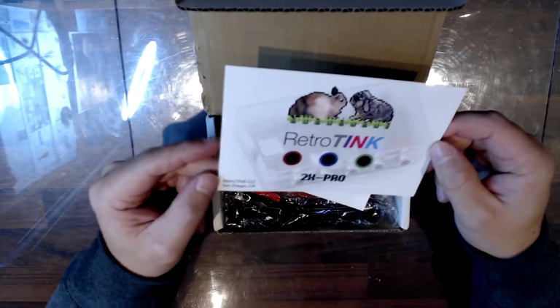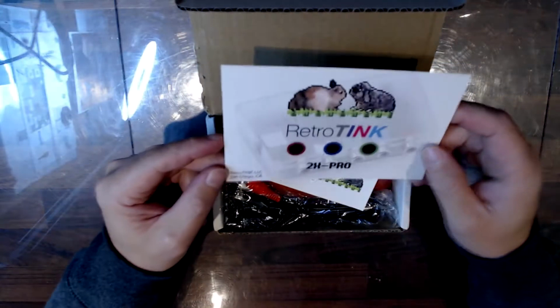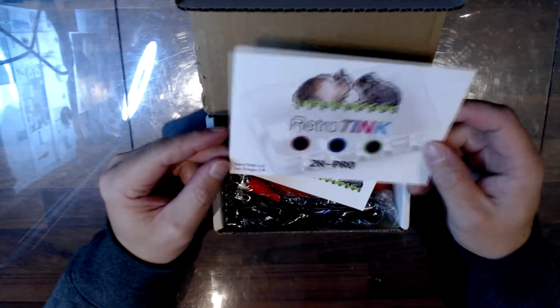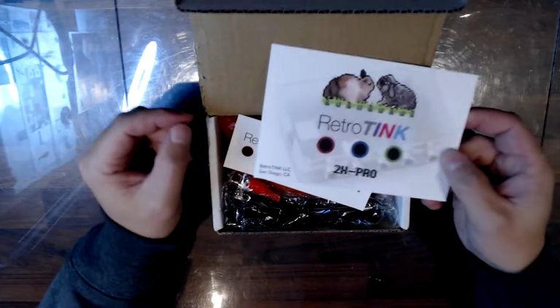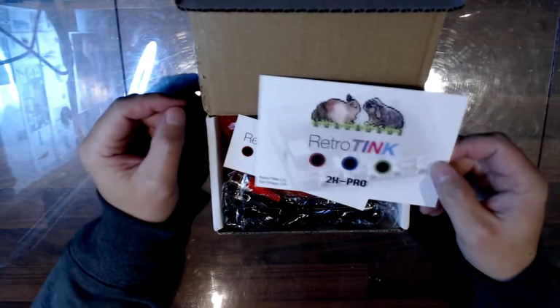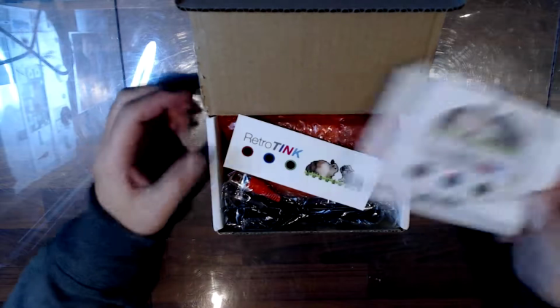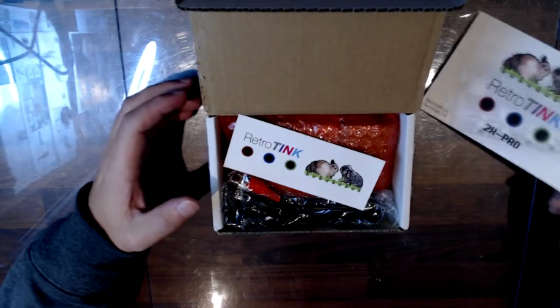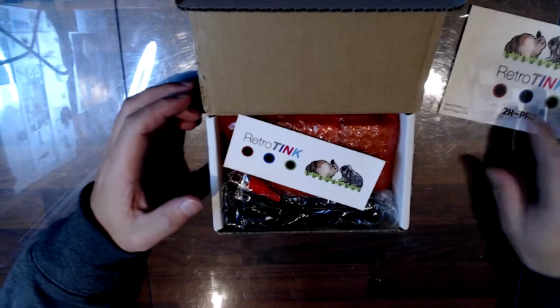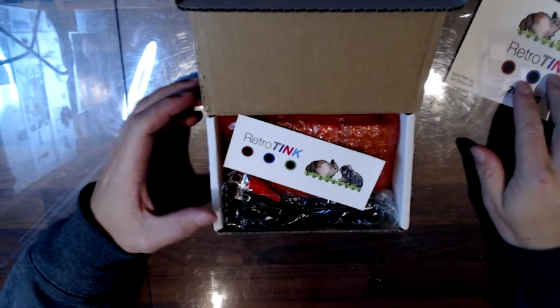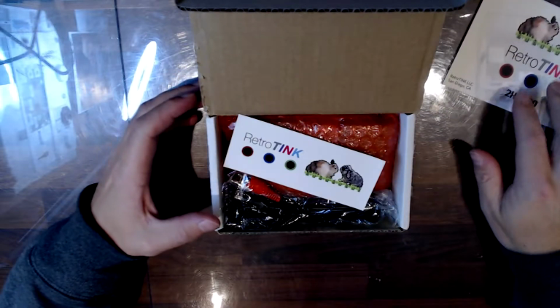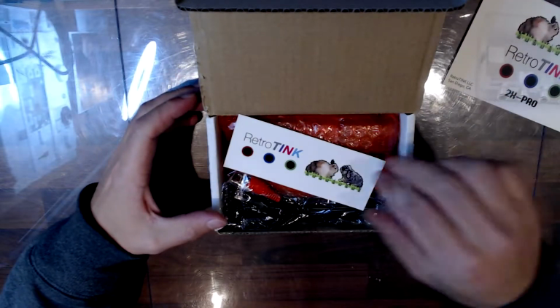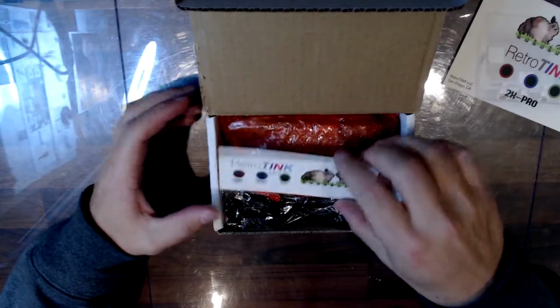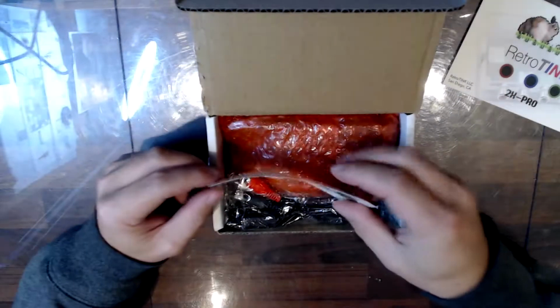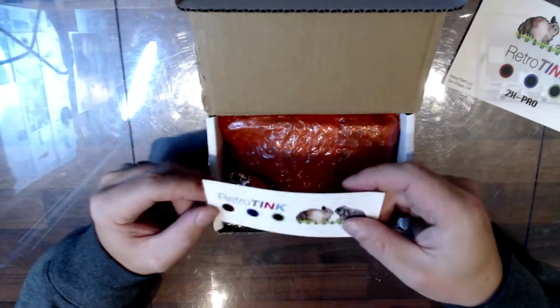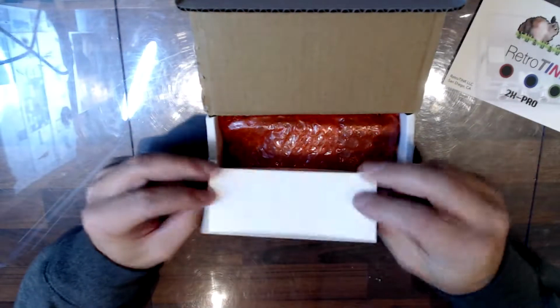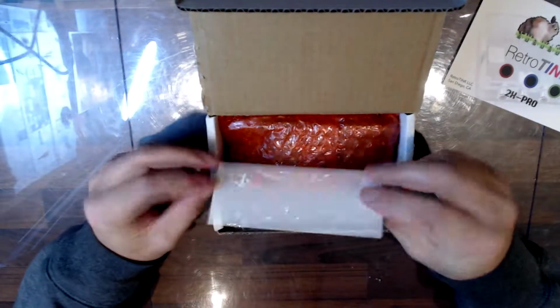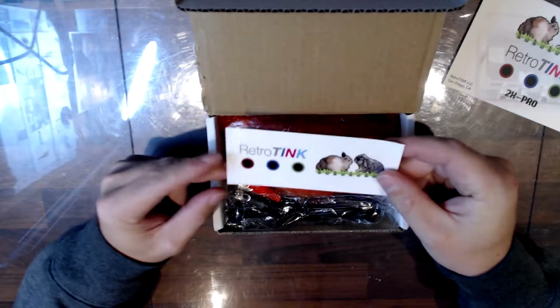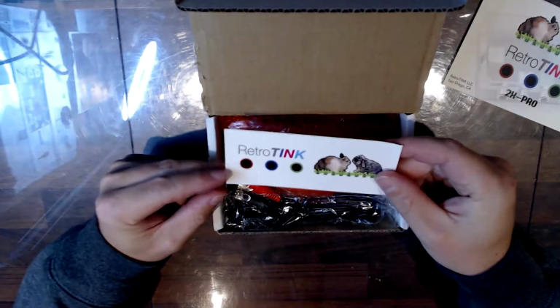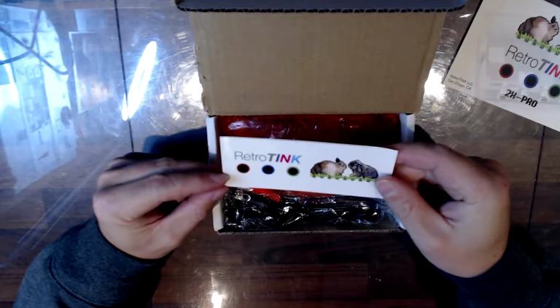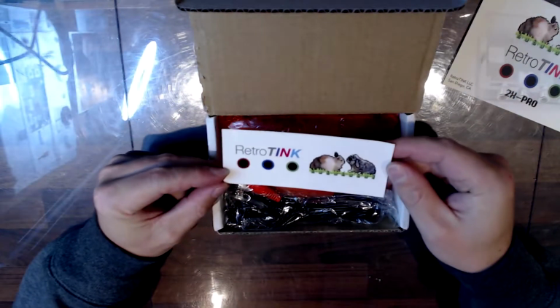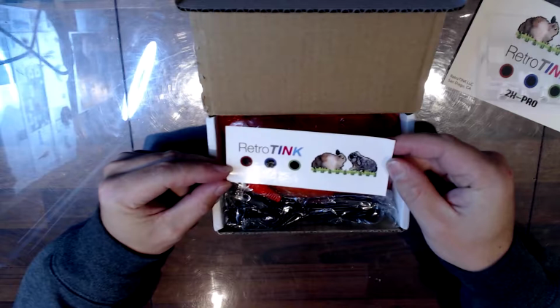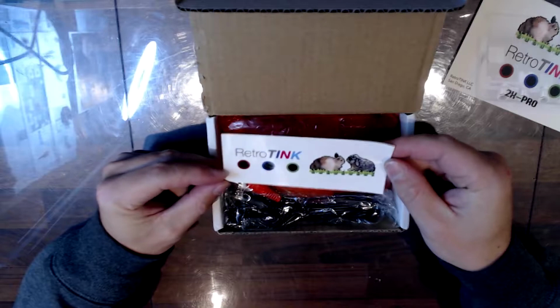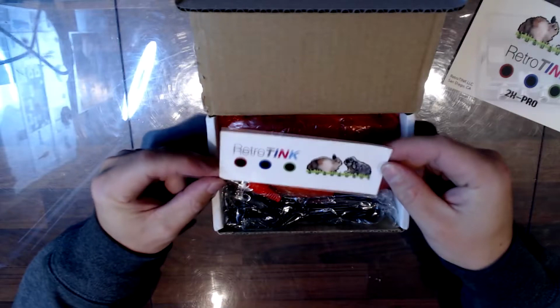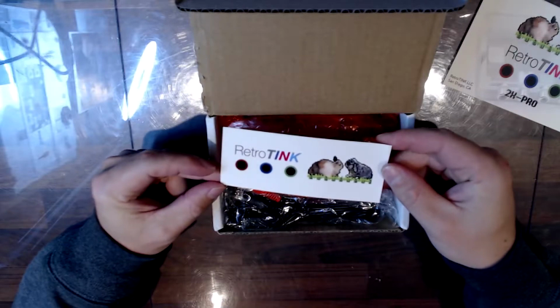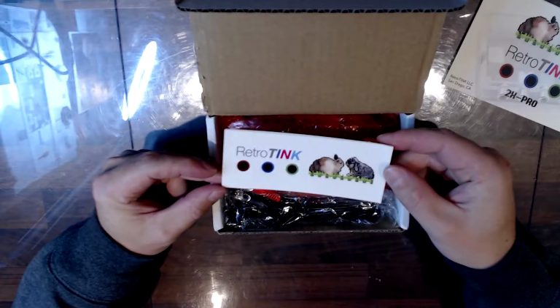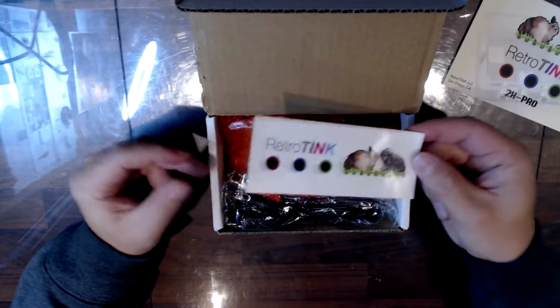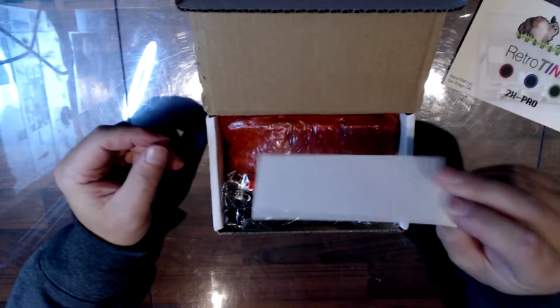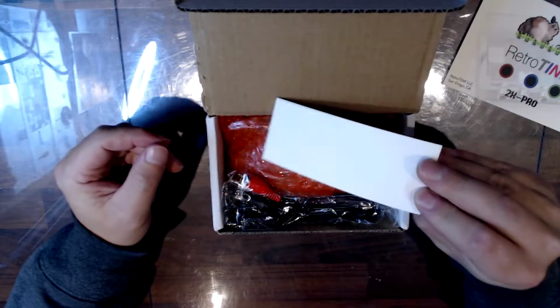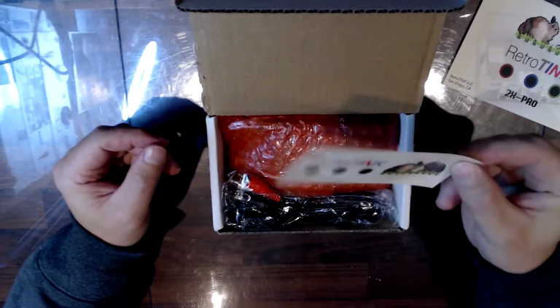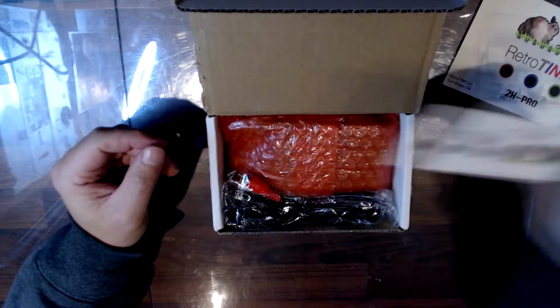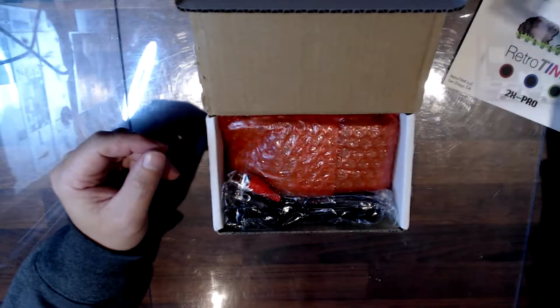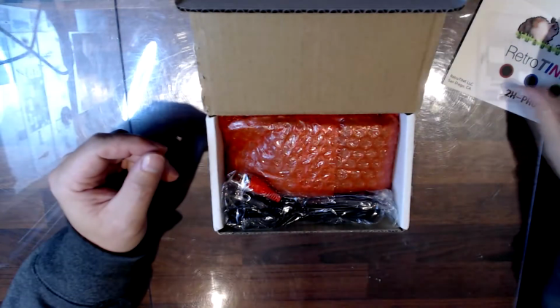I think this is supposed to have a firmware upgrade before I use it though, not sure. There's a sticker — that's nice.